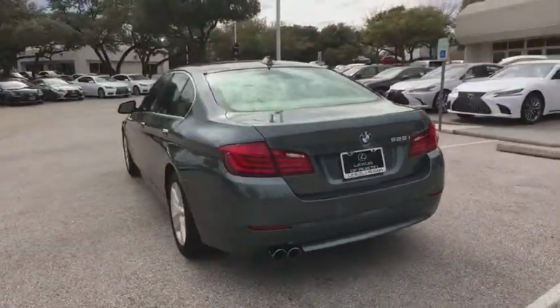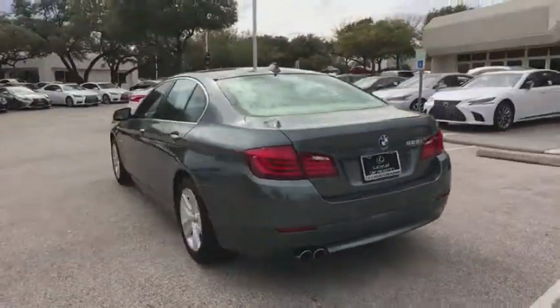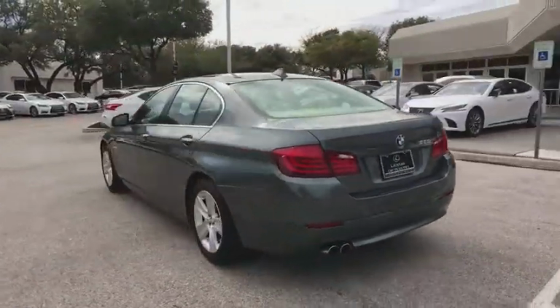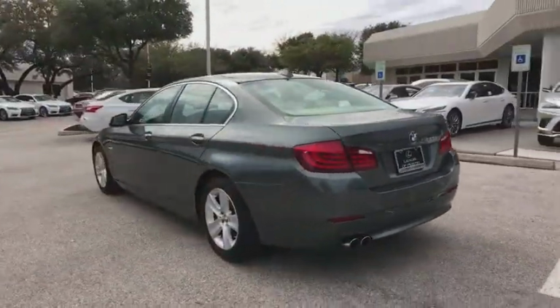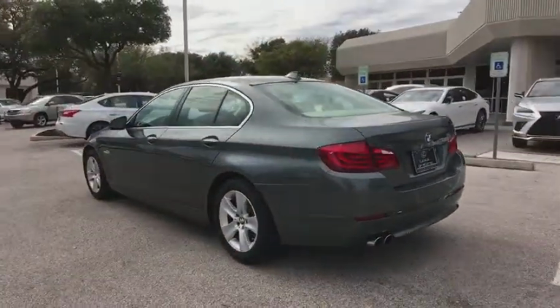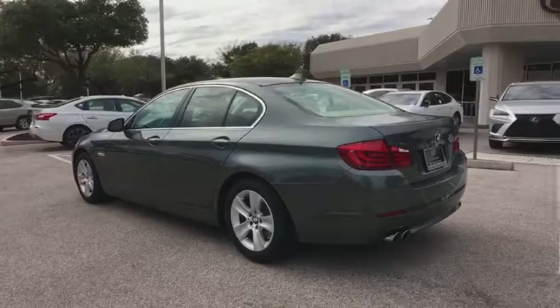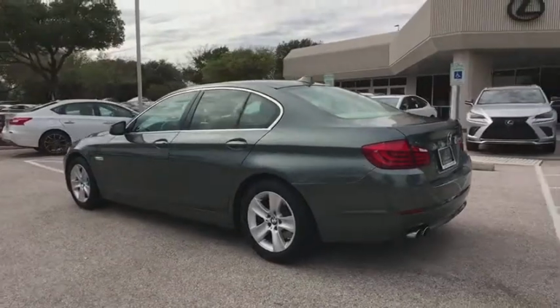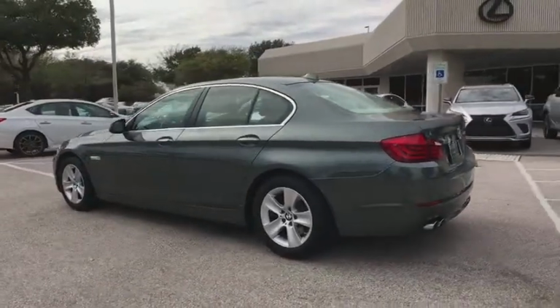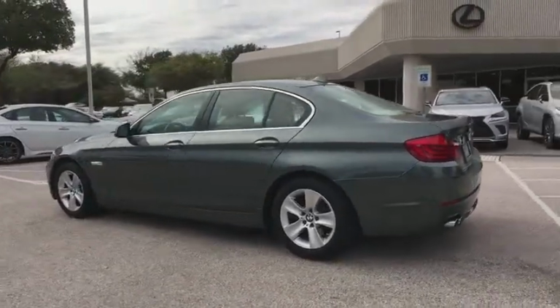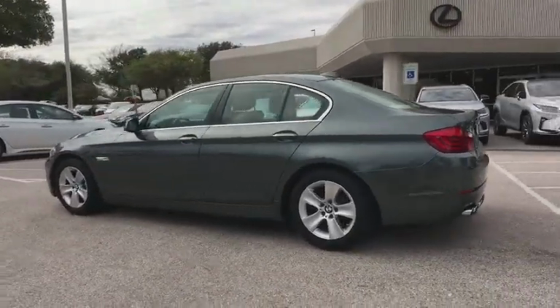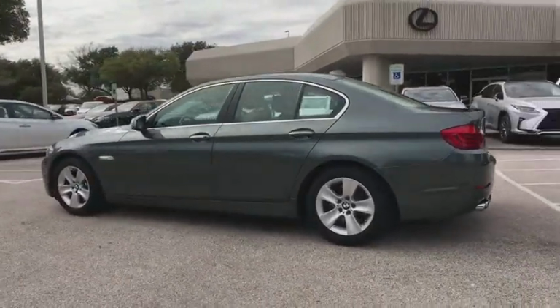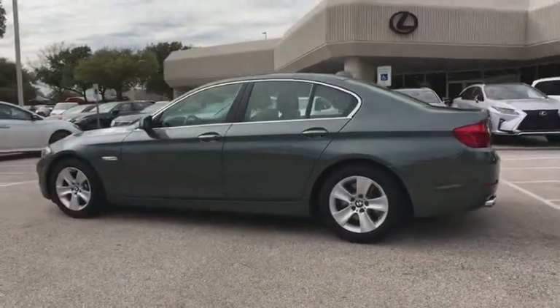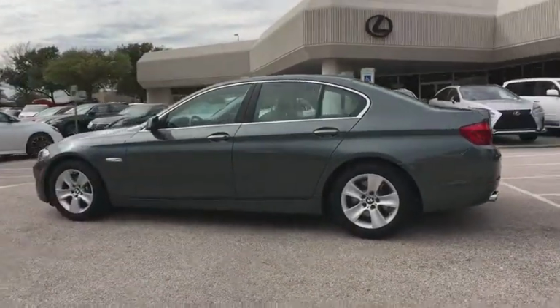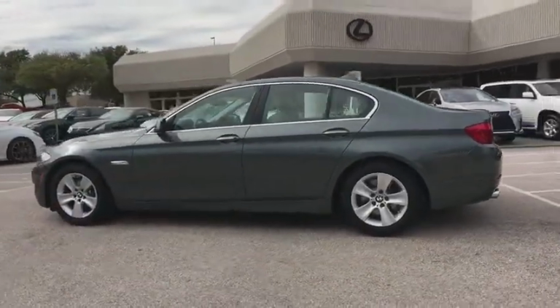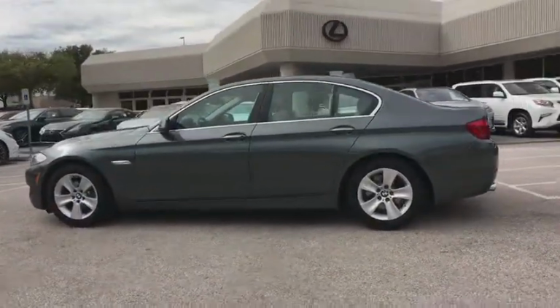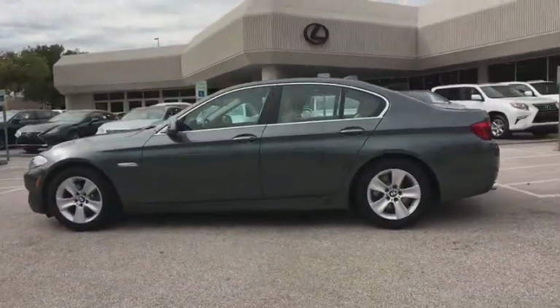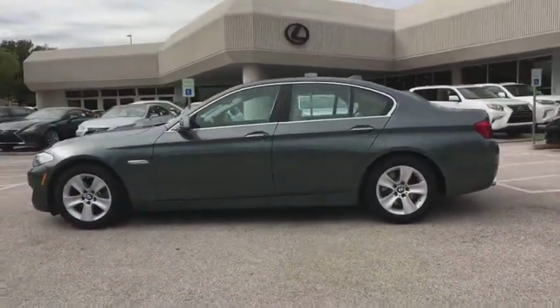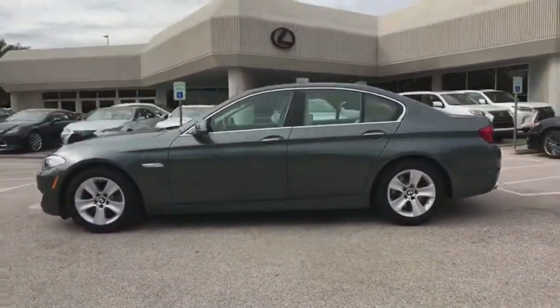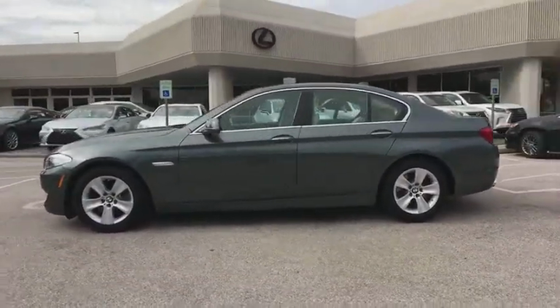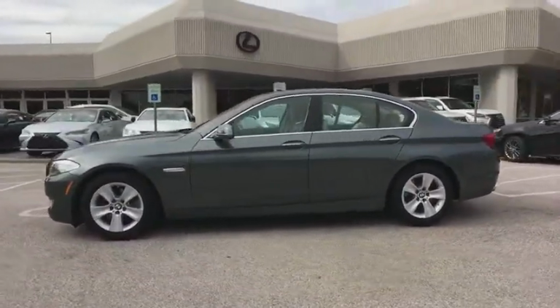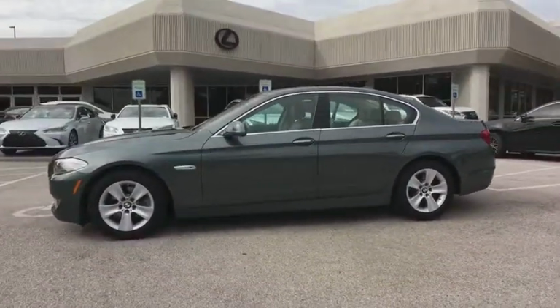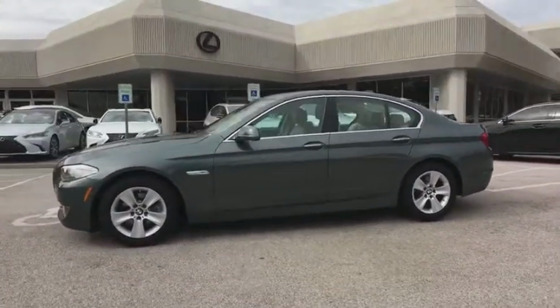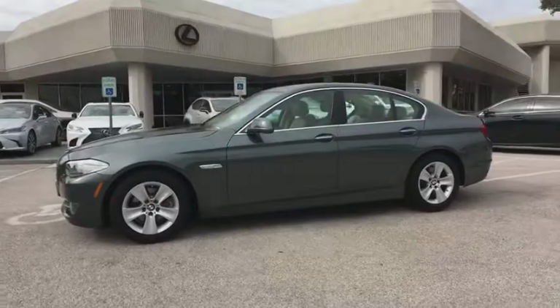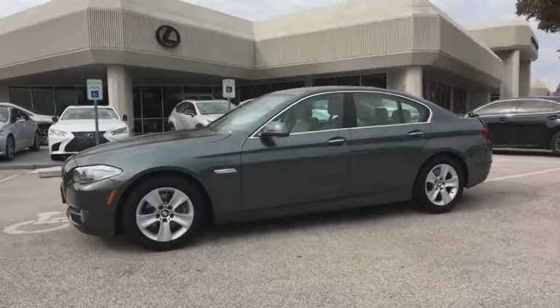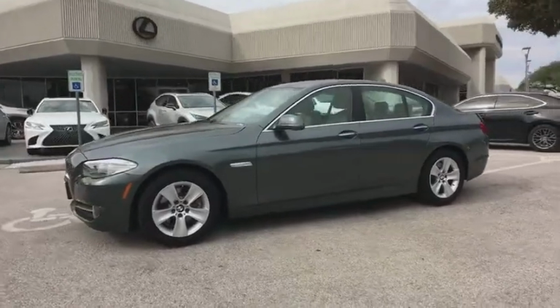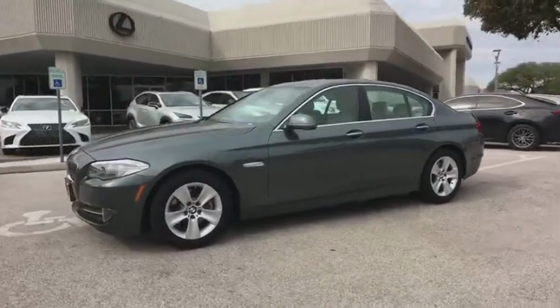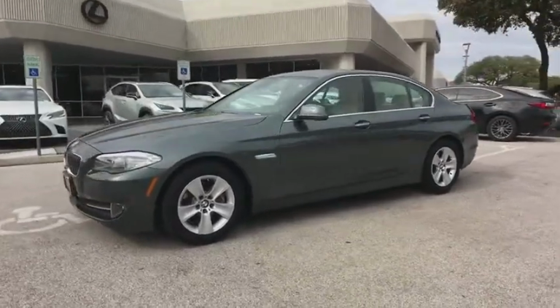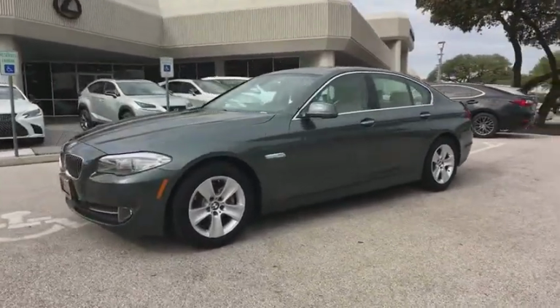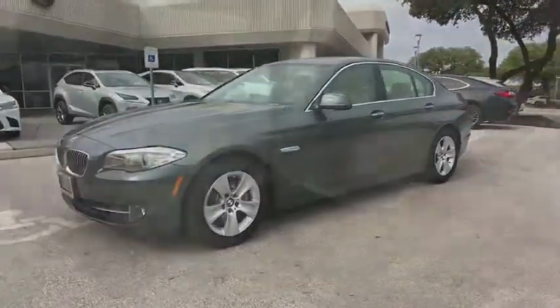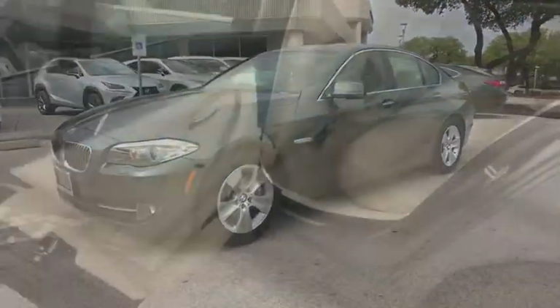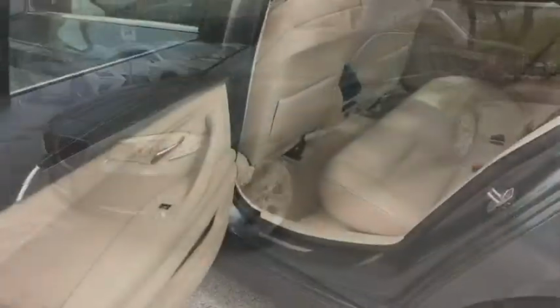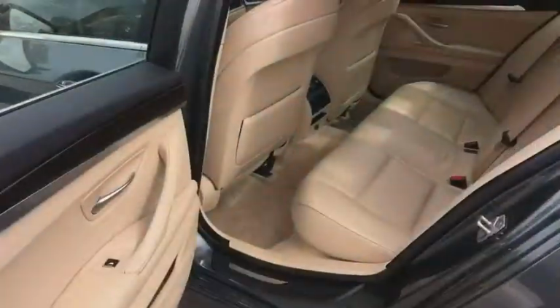Power driver's seat, keyless entry, power passenger seat, traction control, dual airbags, moonroof, leather wrapped steering wheel, power steering, alloy wheels.